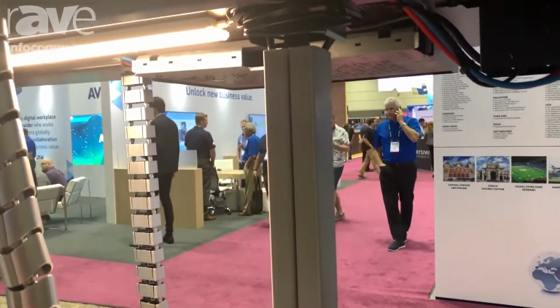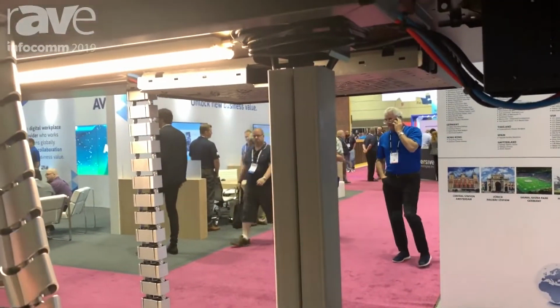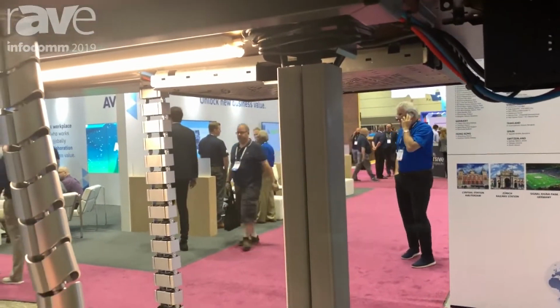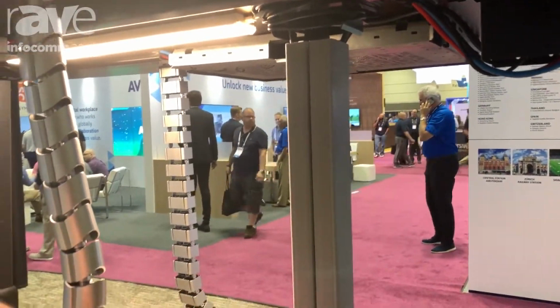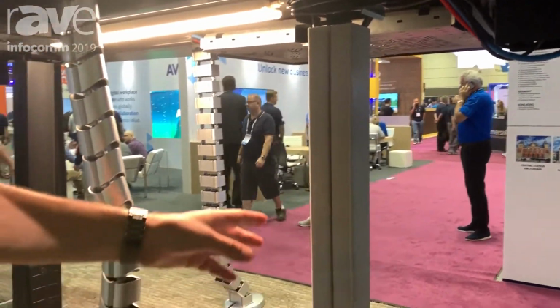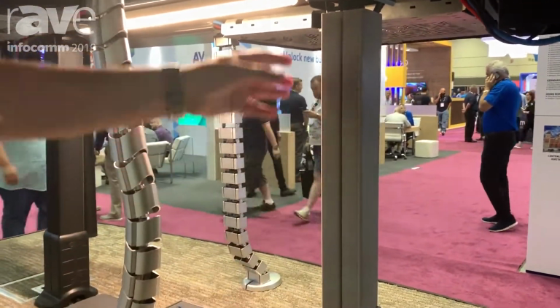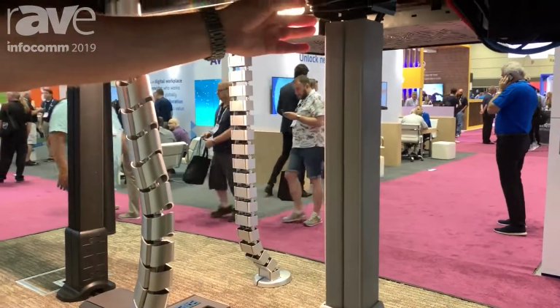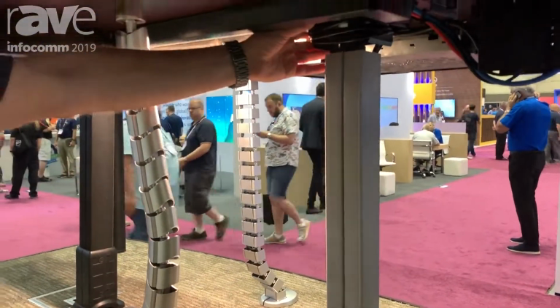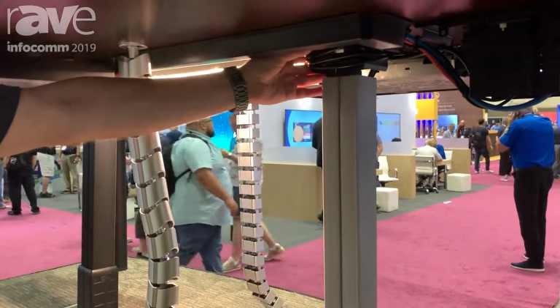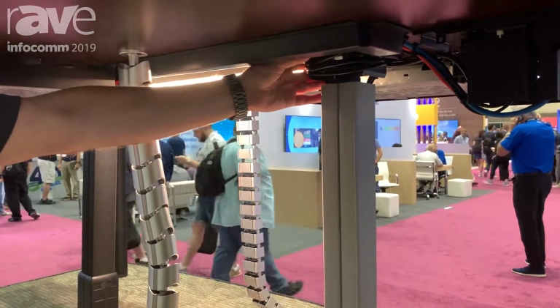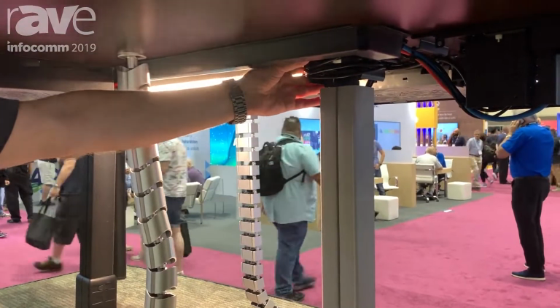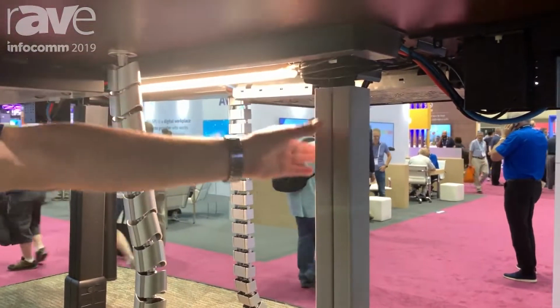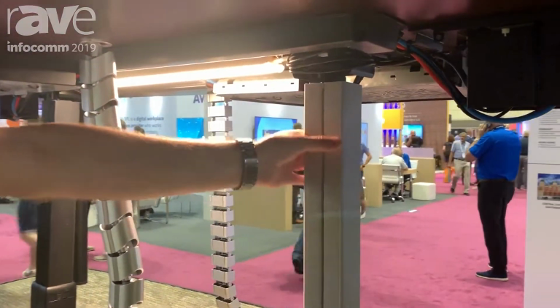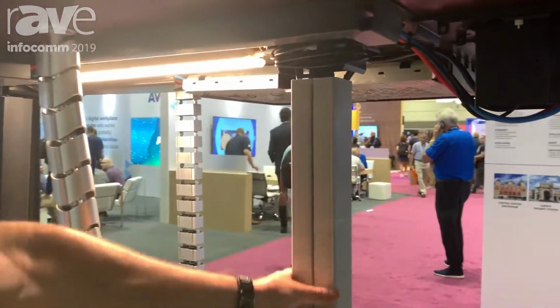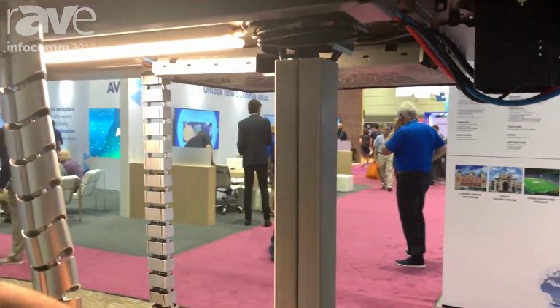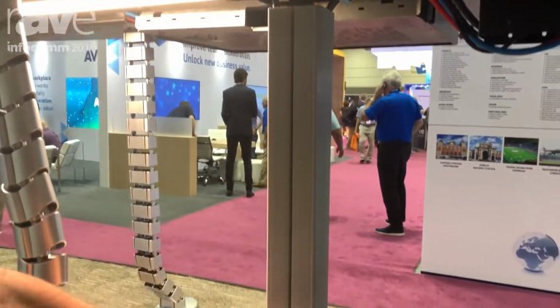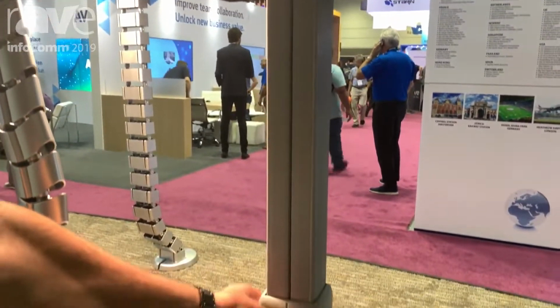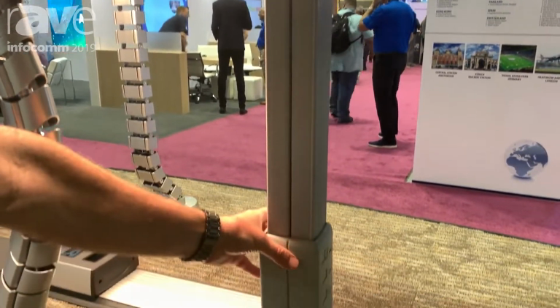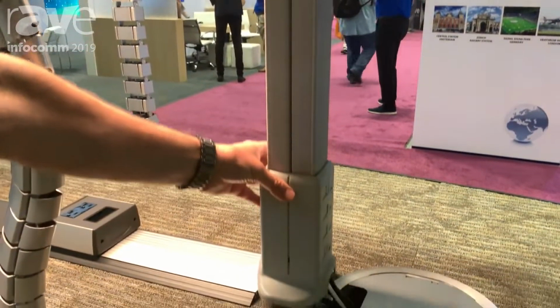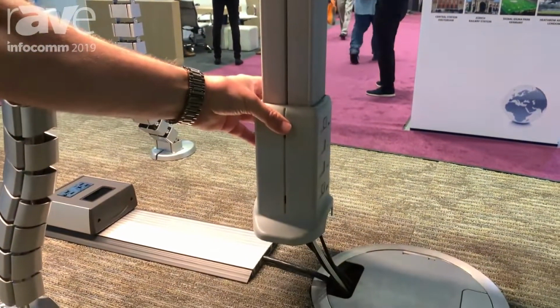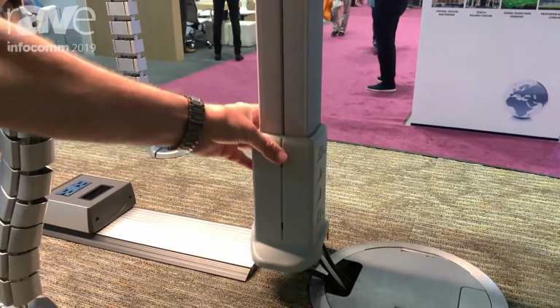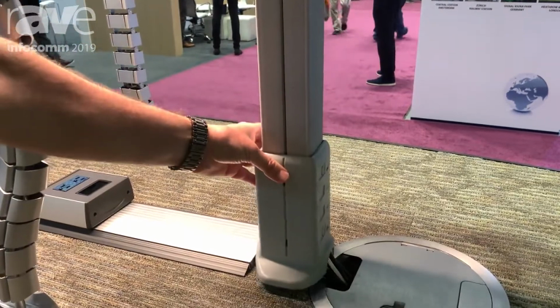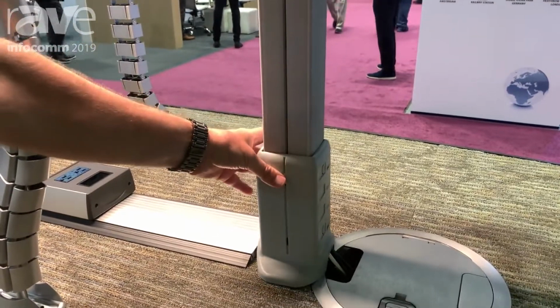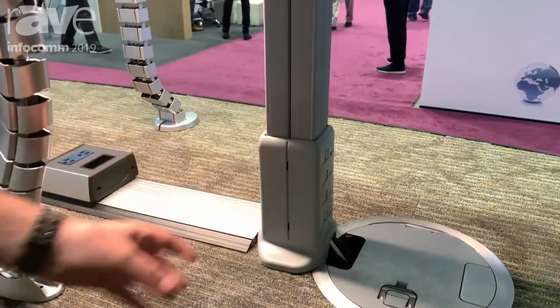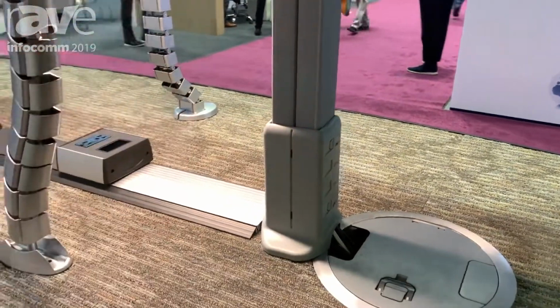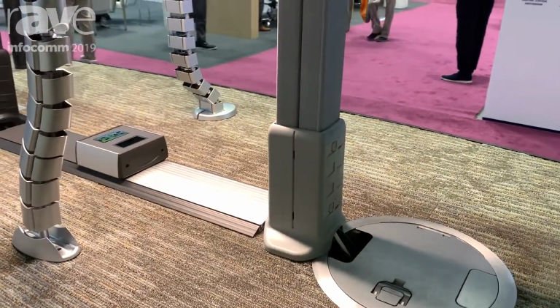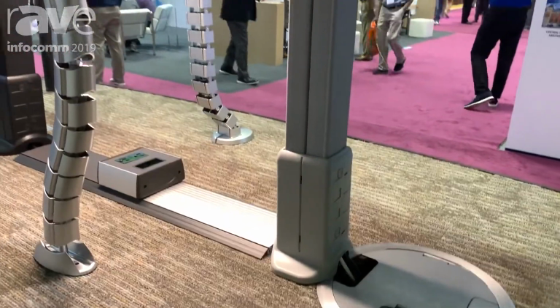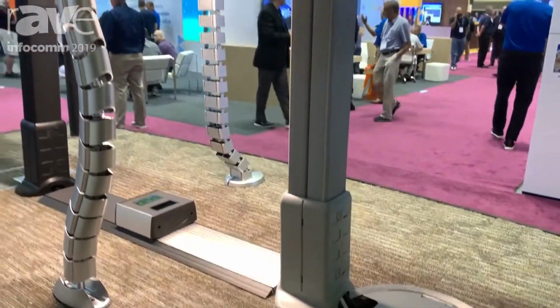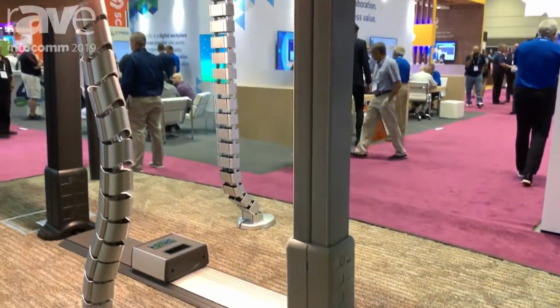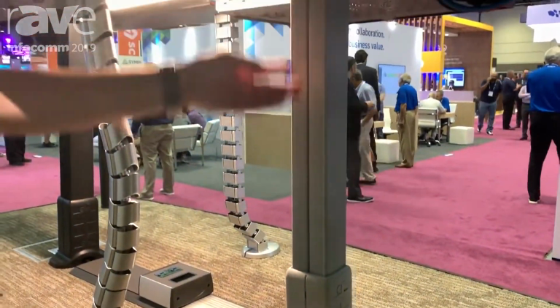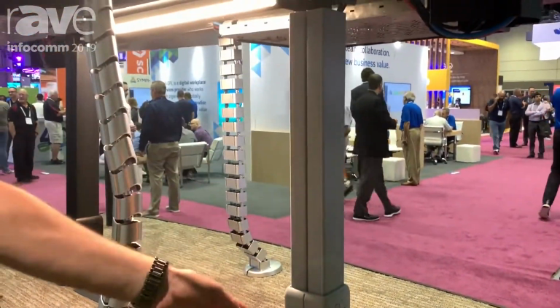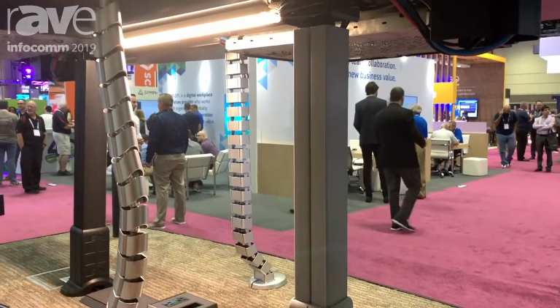The Wire Marshall includes three parts: our wiring star underneath here, the down tube, and the boot. Very simple, very easy to install, but provides an elegant solution for getting your cabling from underneath the table to the floor.